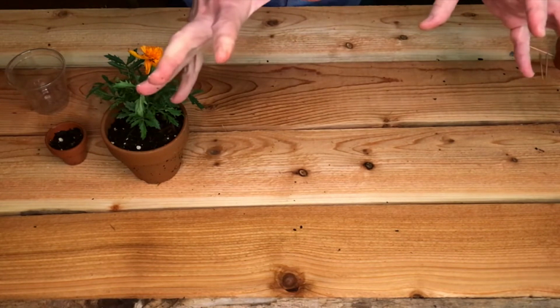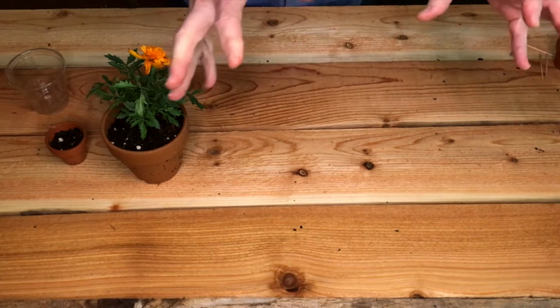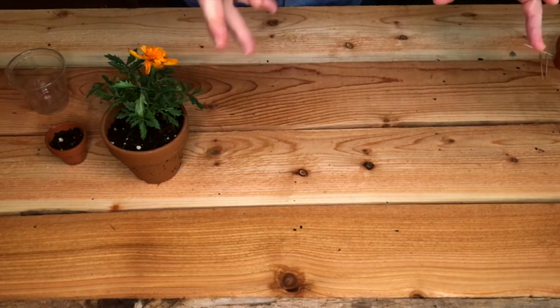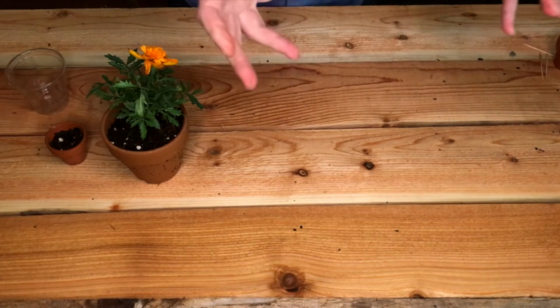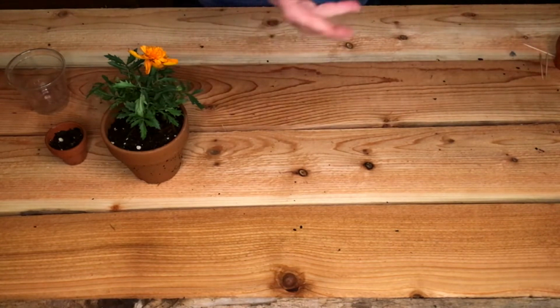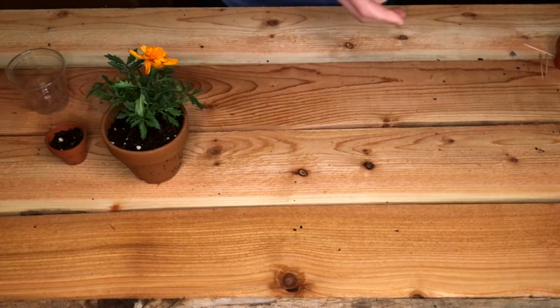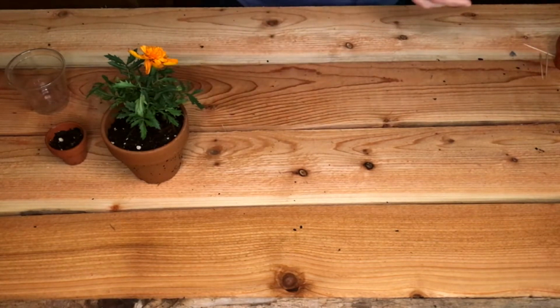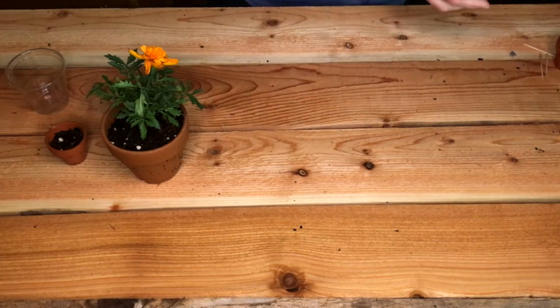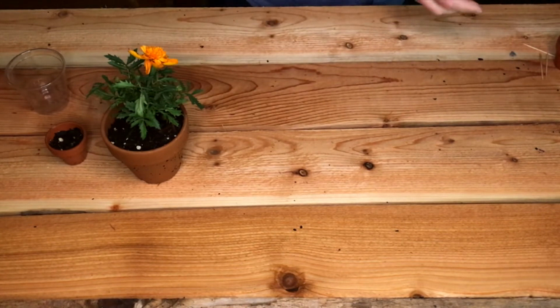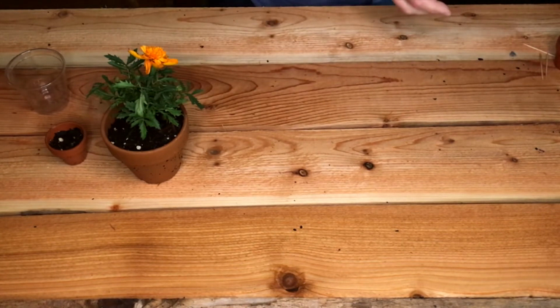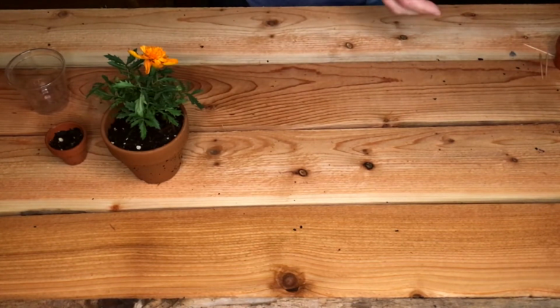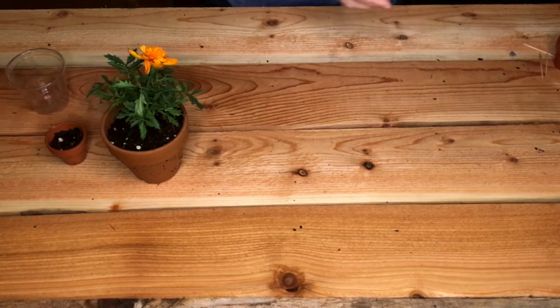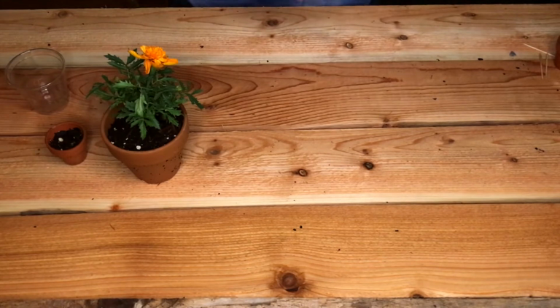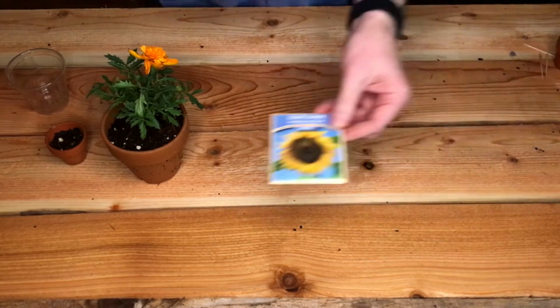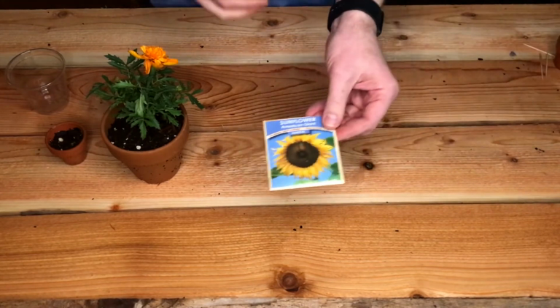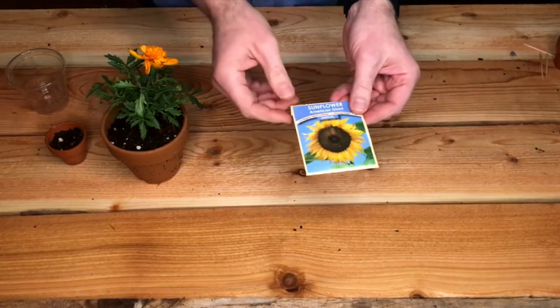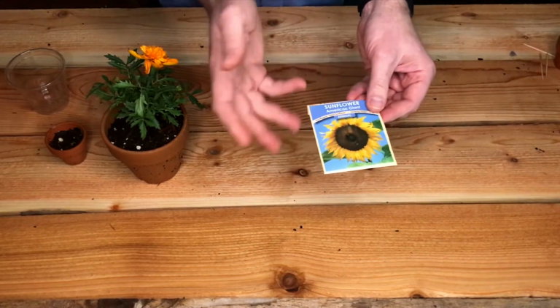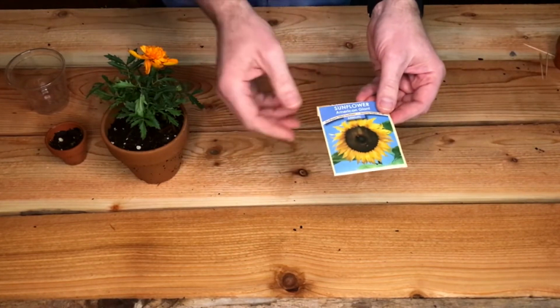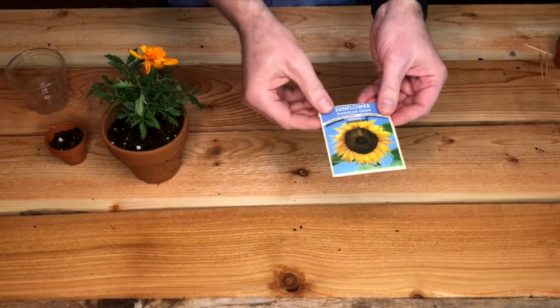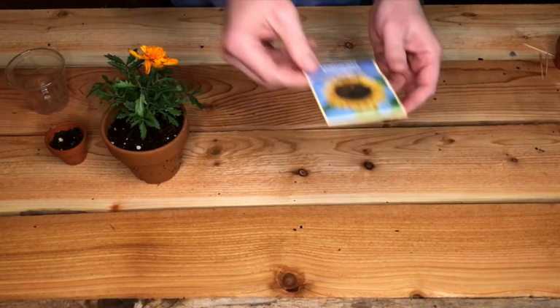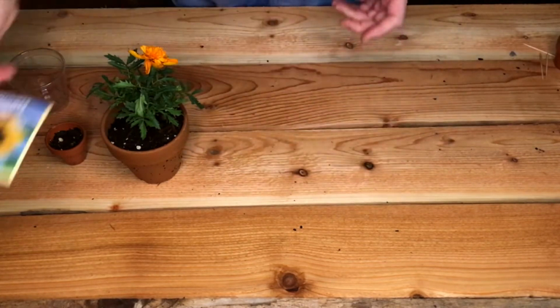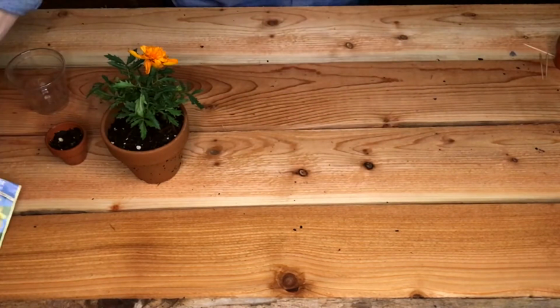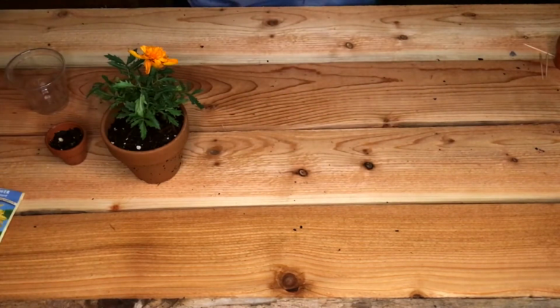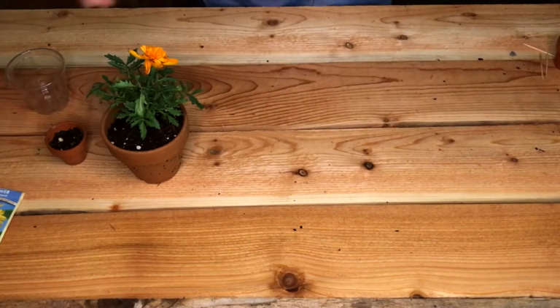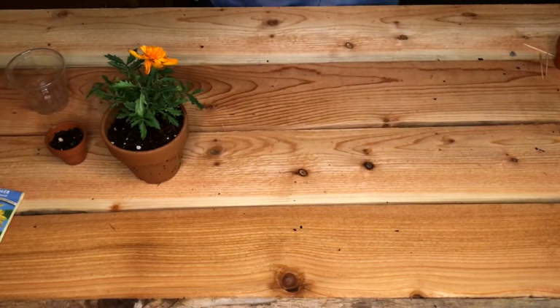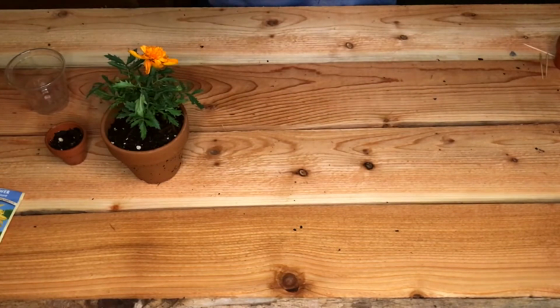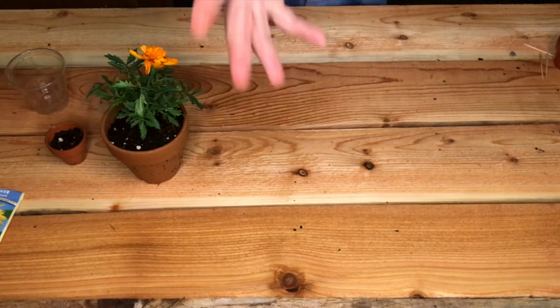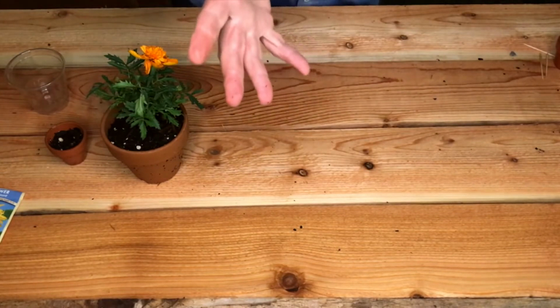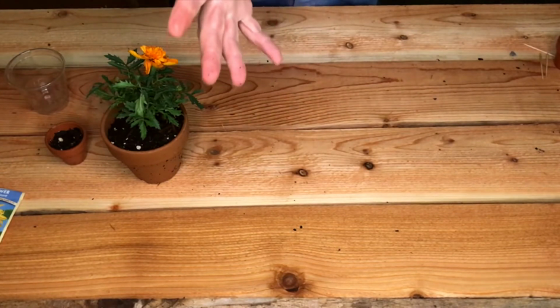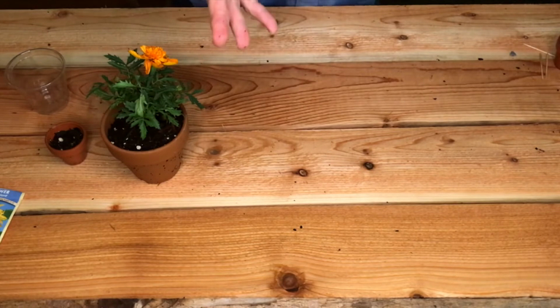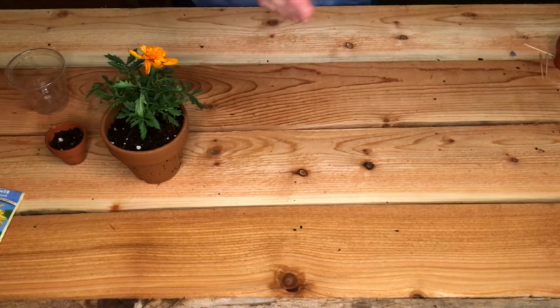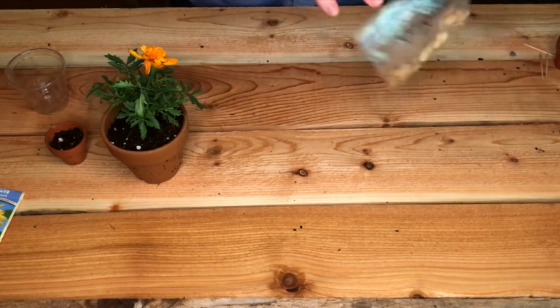The other thing you're going to need is some seeds. There are a bunch of different kinds of seeds. You could certainly go to the store and buy some — here's some sunflower seeds, and those are pretty great.